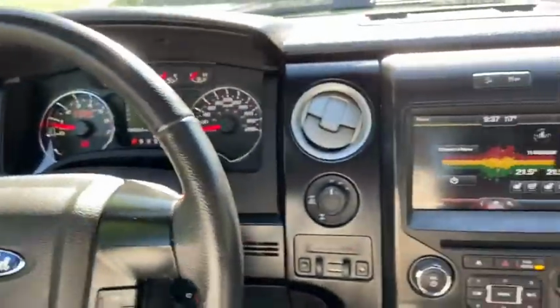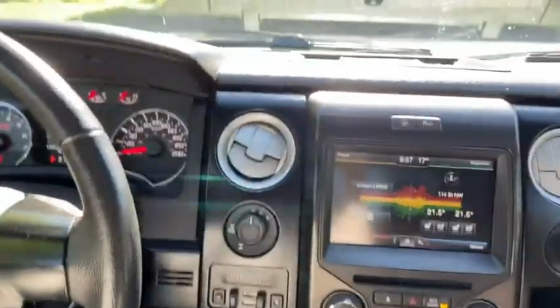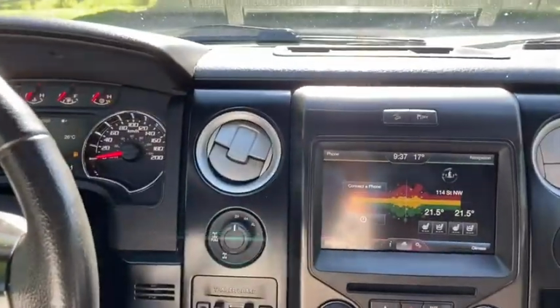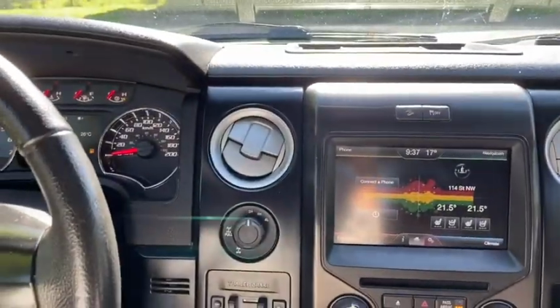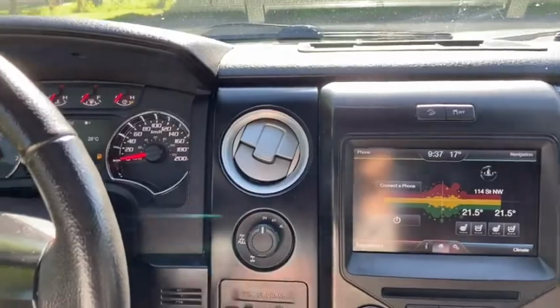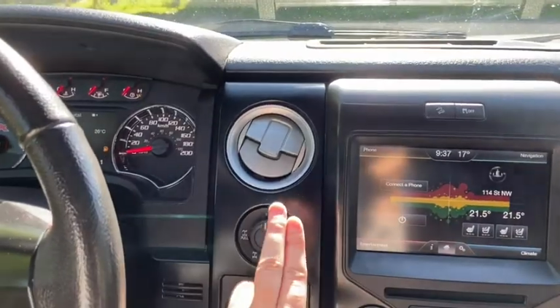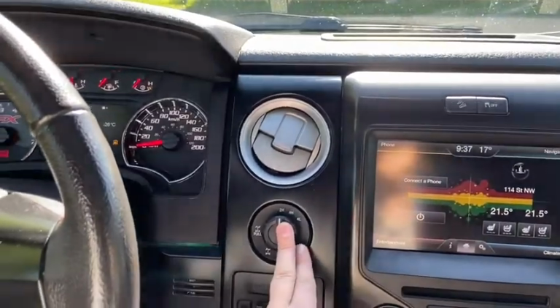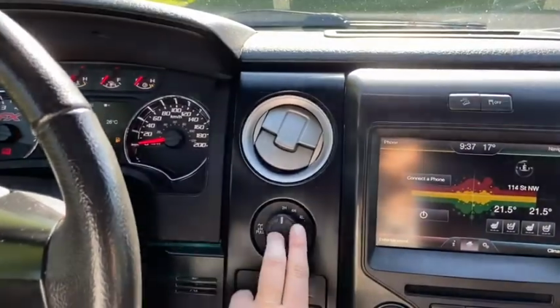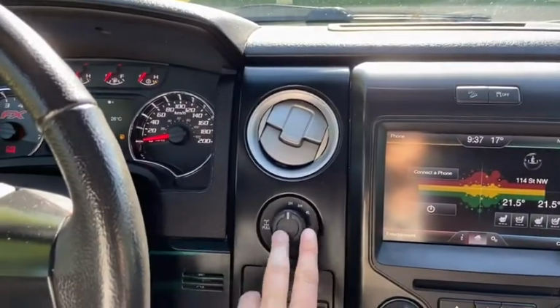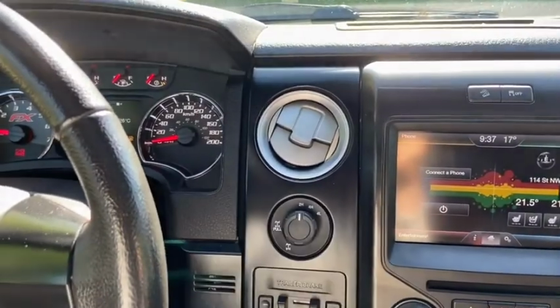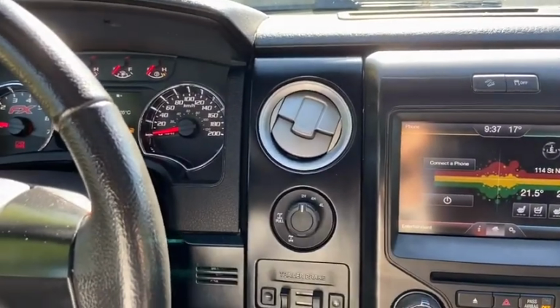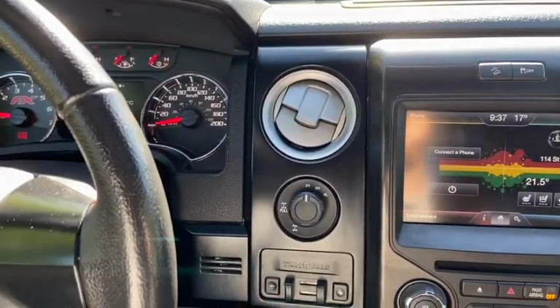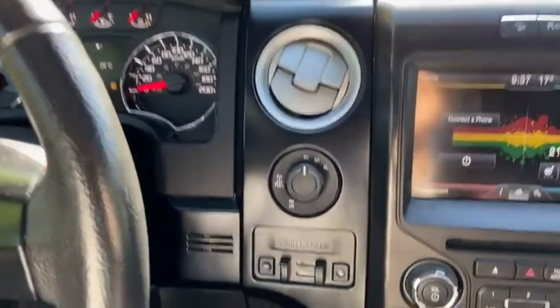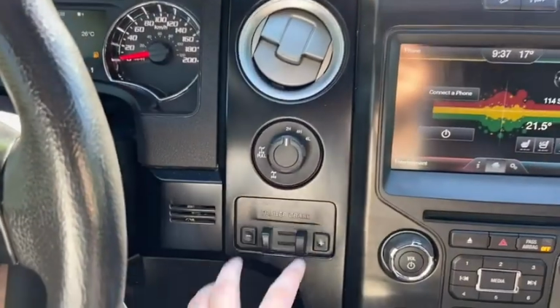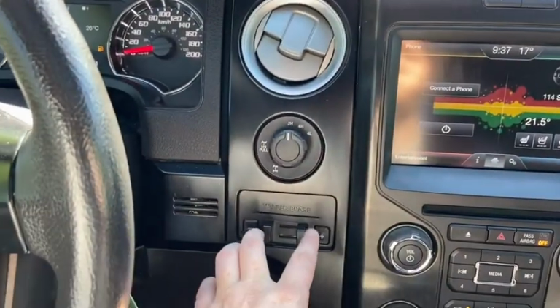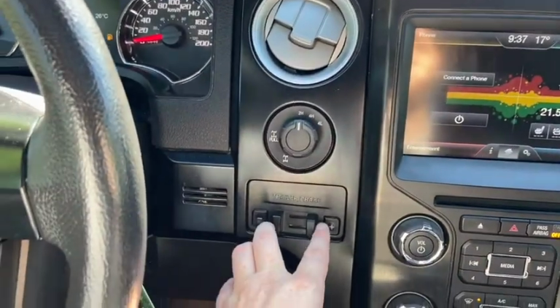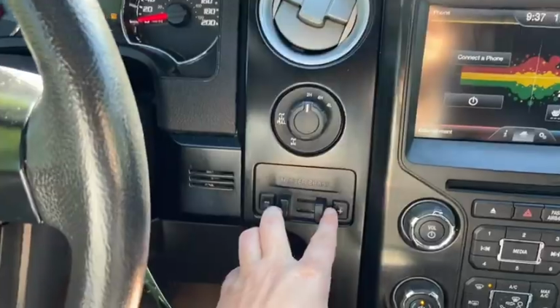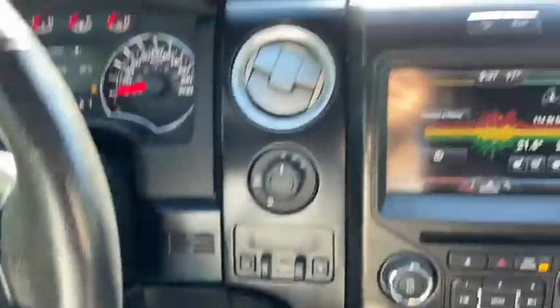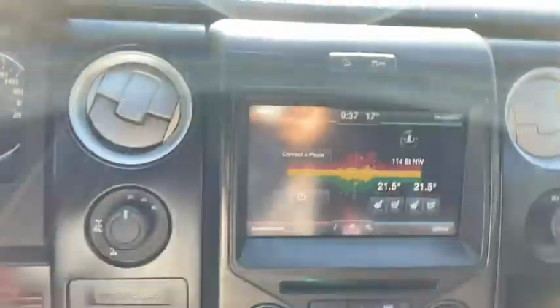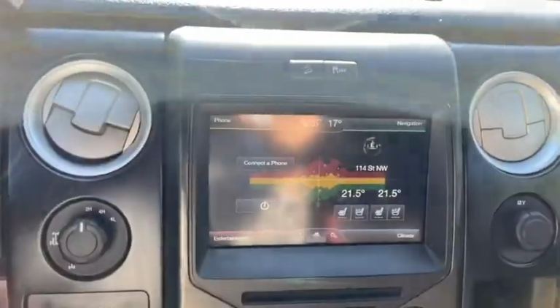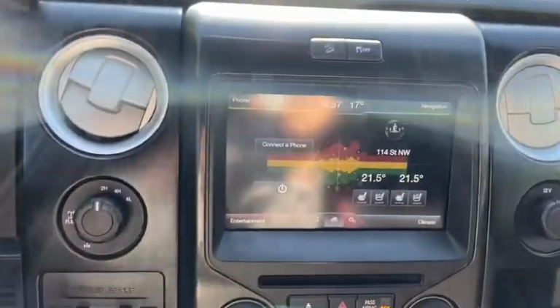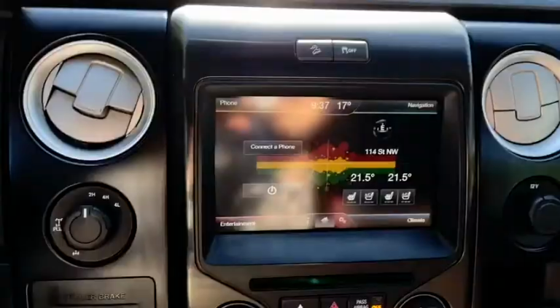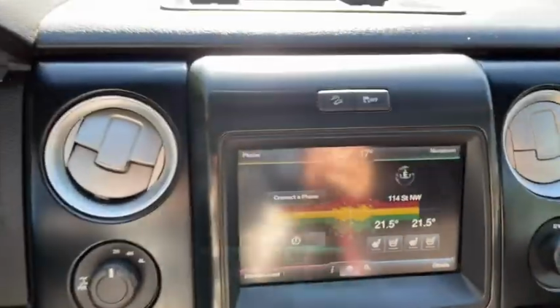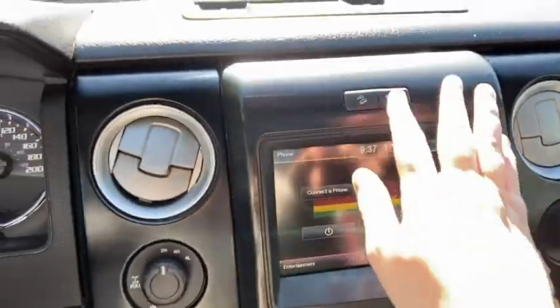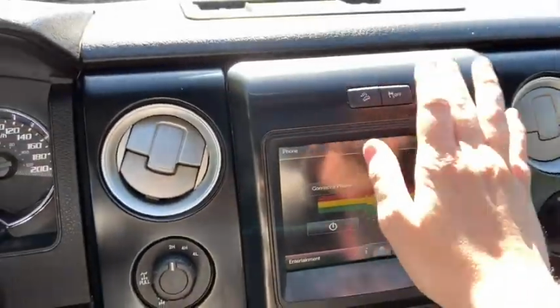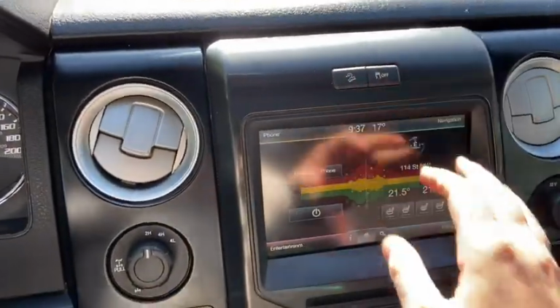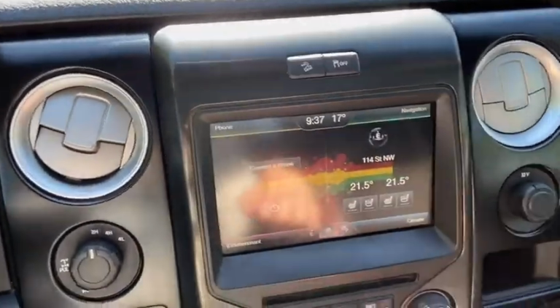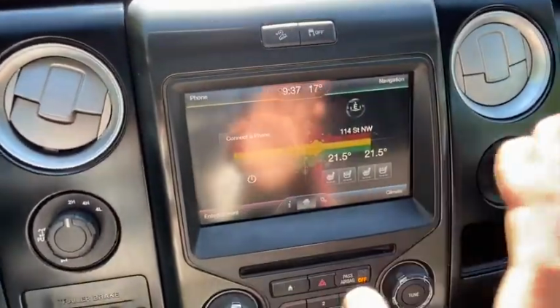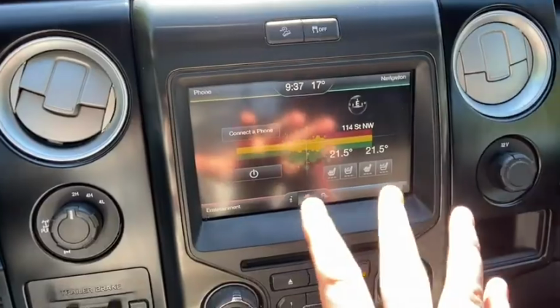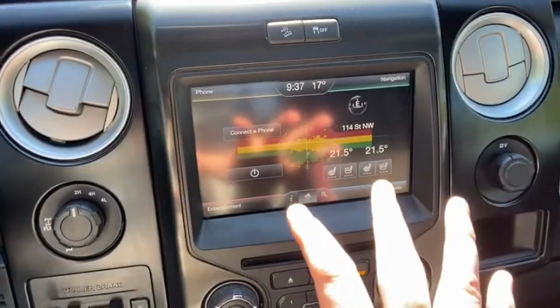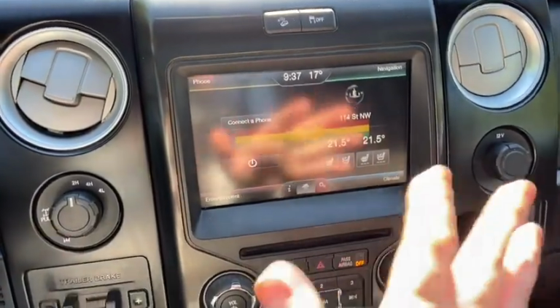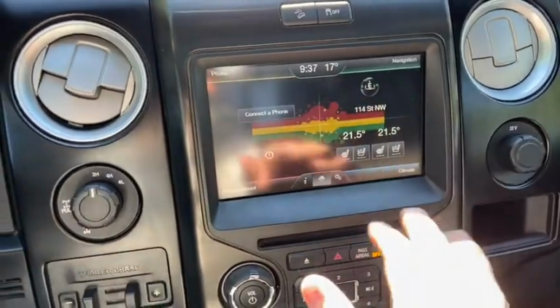Moving into the middle, we have our drivetrain section where you can switch between two-wheel and four-wheel drive. You have a trailer brake control just underneath that. In the middle you have your hill descent control and your traction control. Then you have your MyFord Touch system.